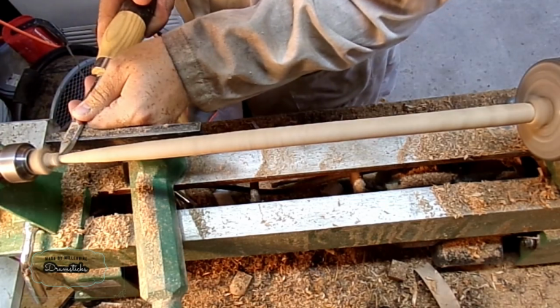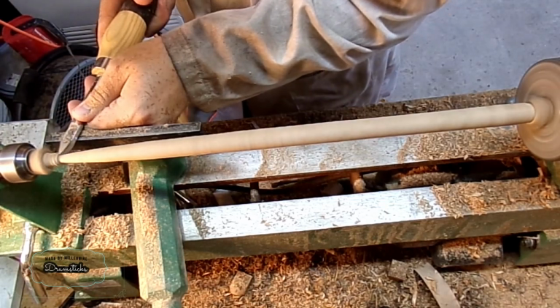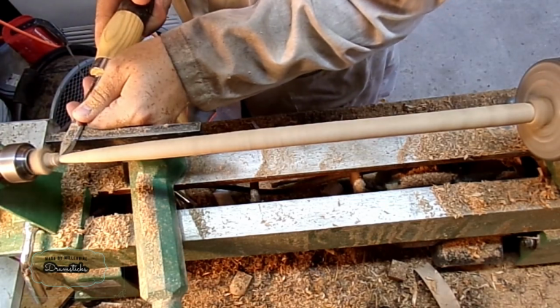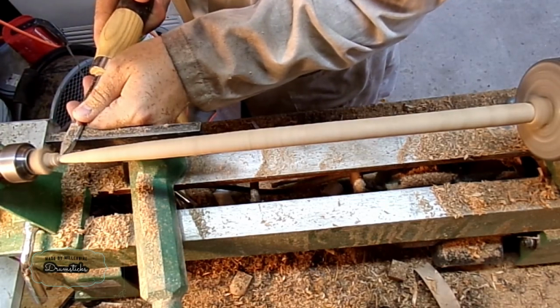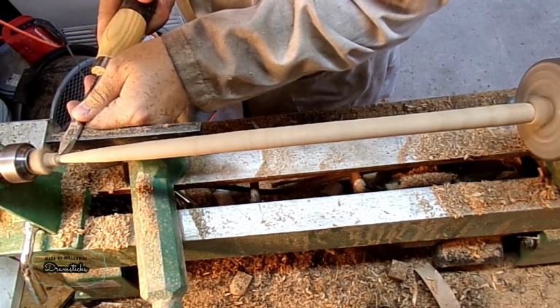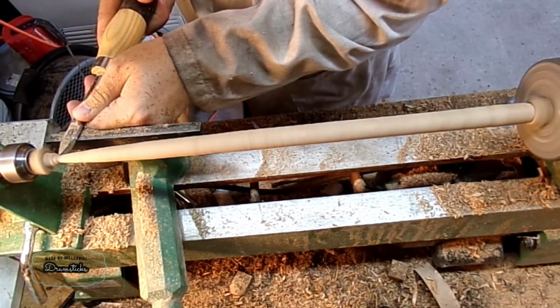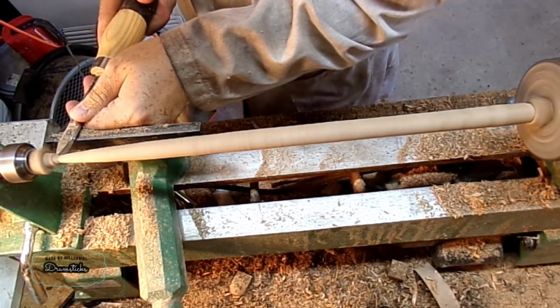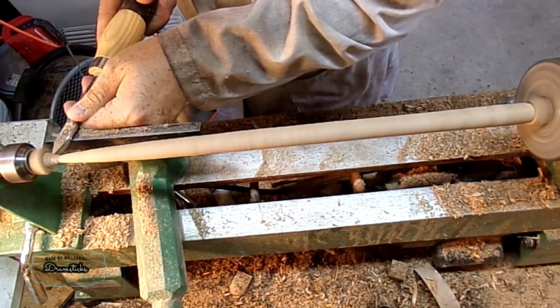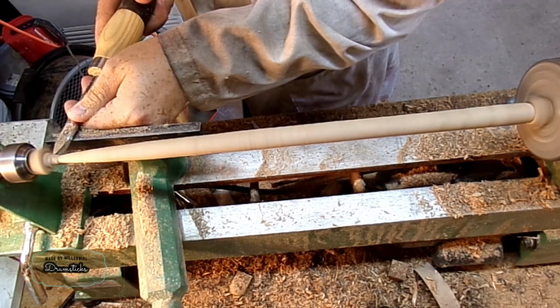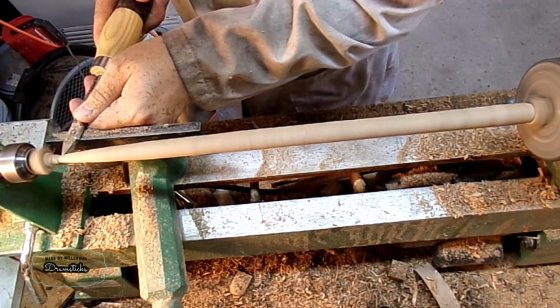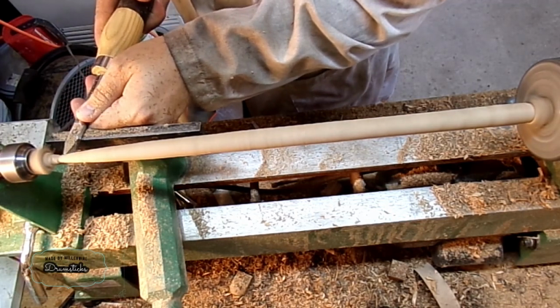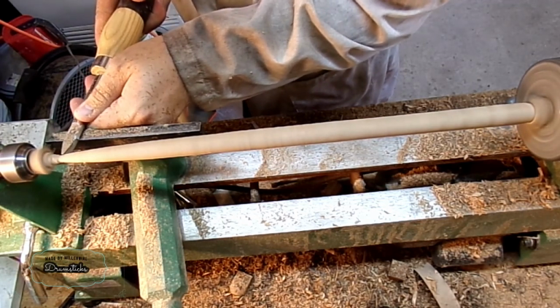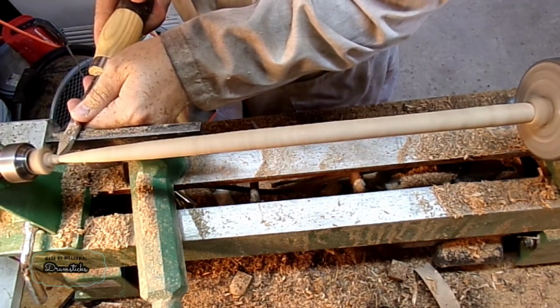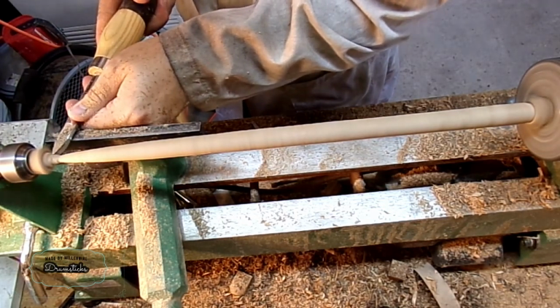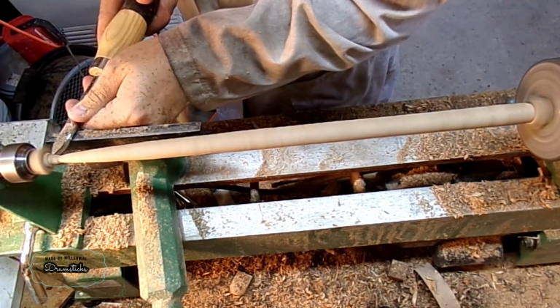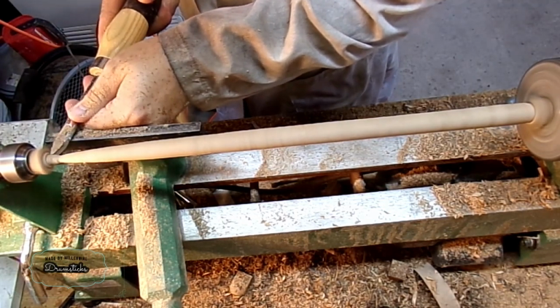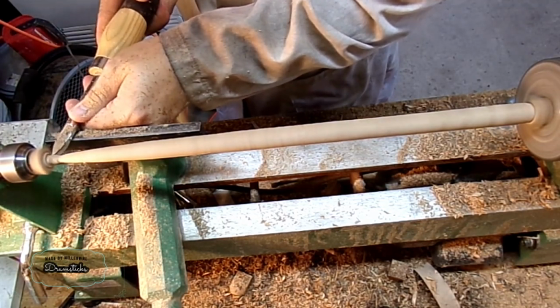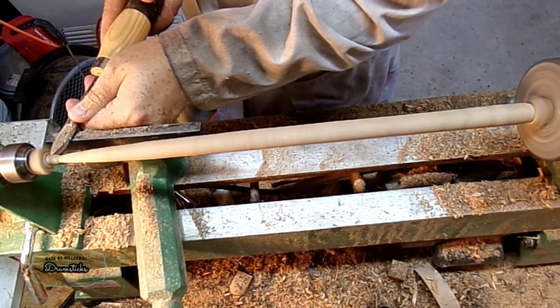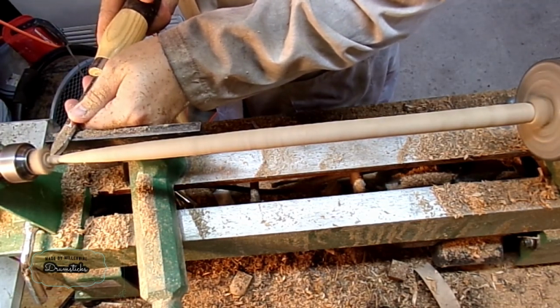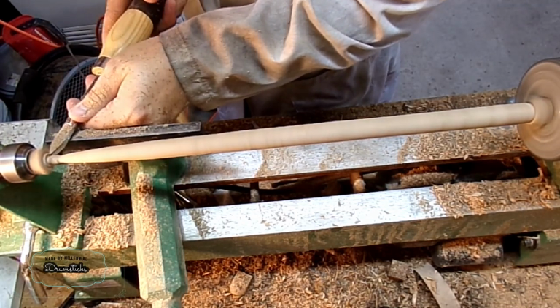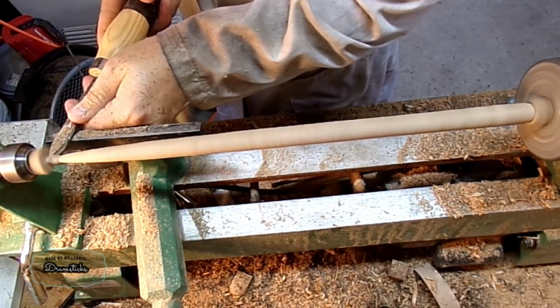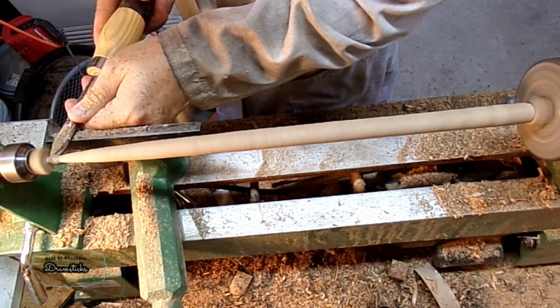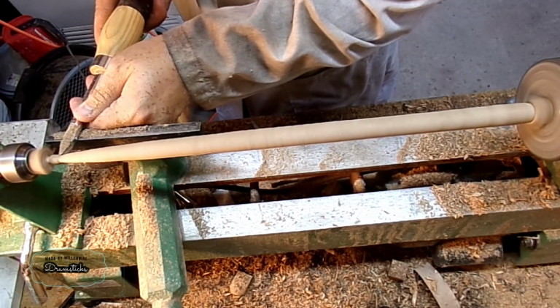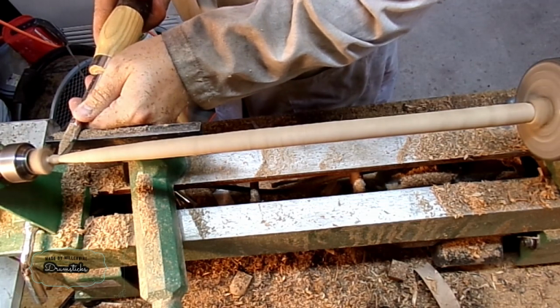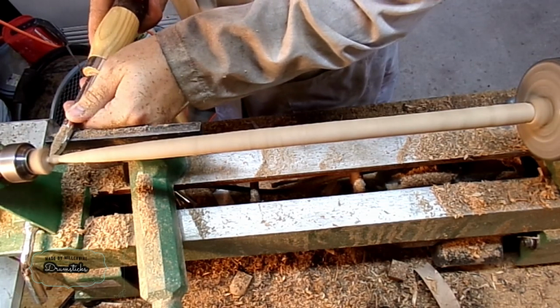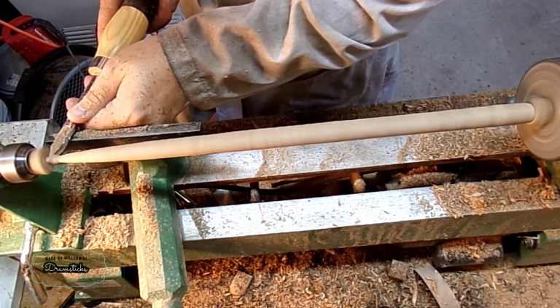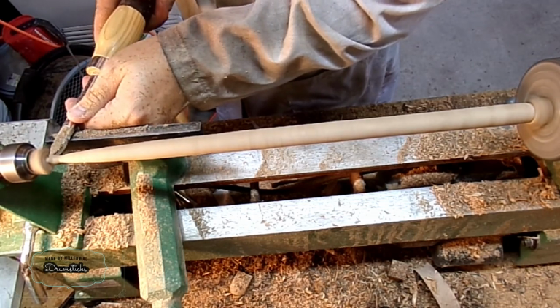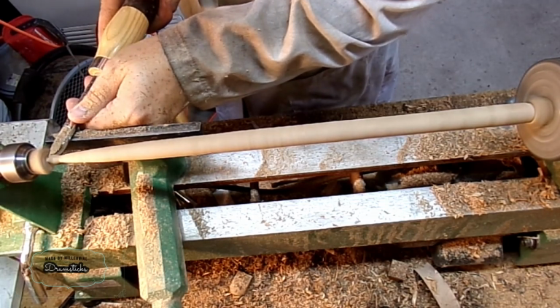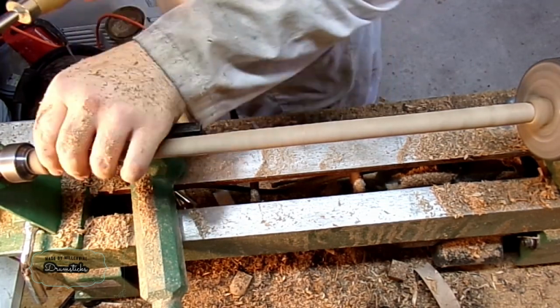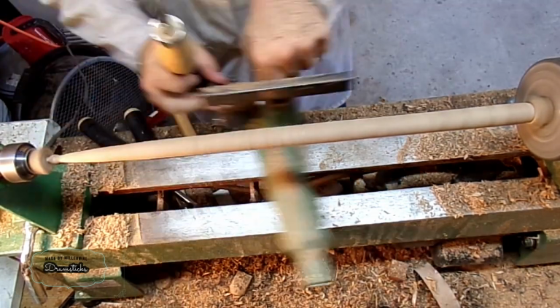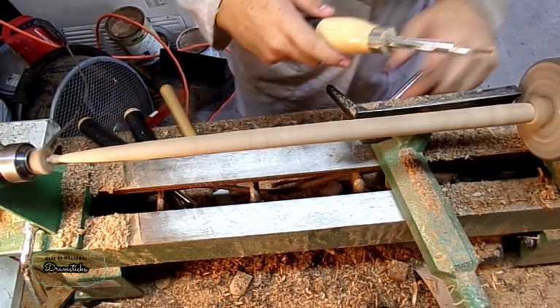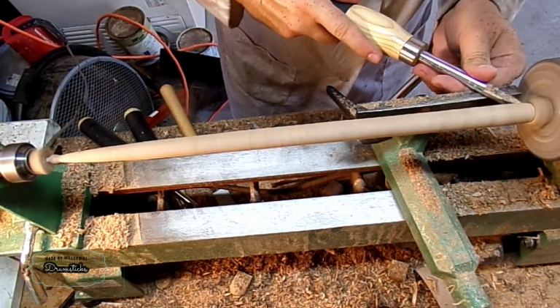Once I'm done with the handle, I just need to work on the end and the tip, and just get it to a good size and a good nub. And again, I can just compare this to the drumstick if I have any issues.